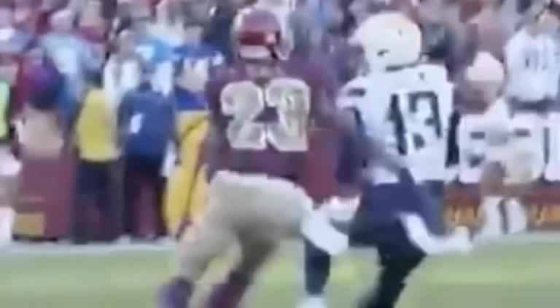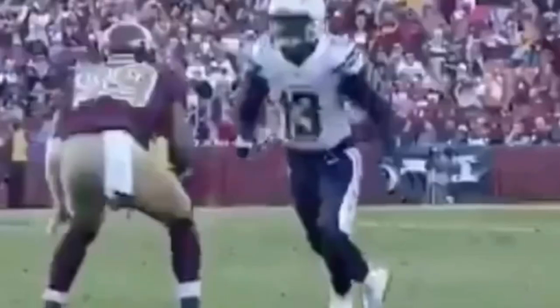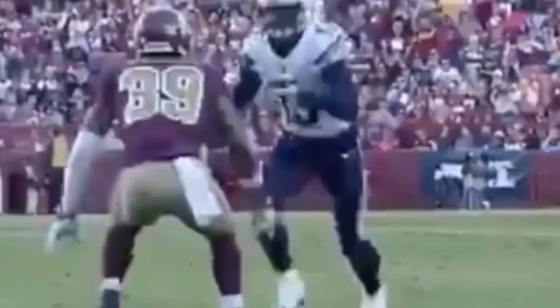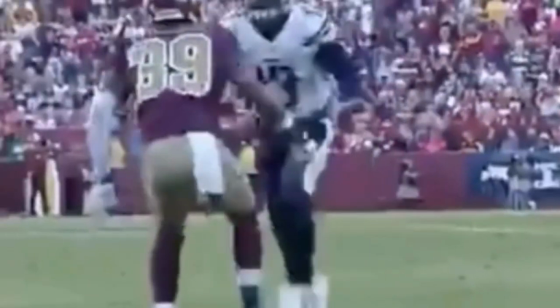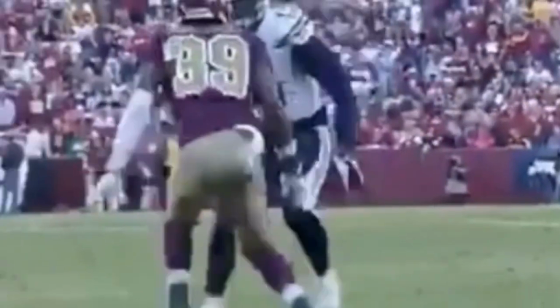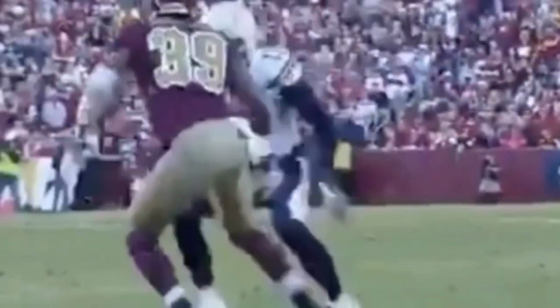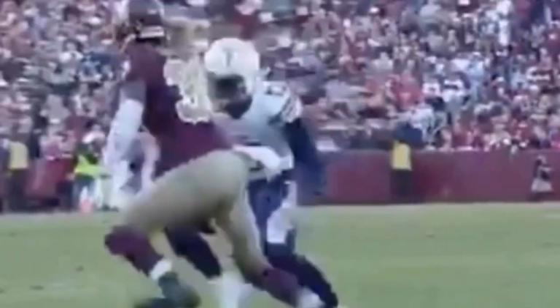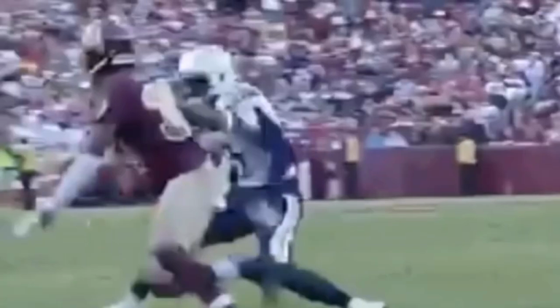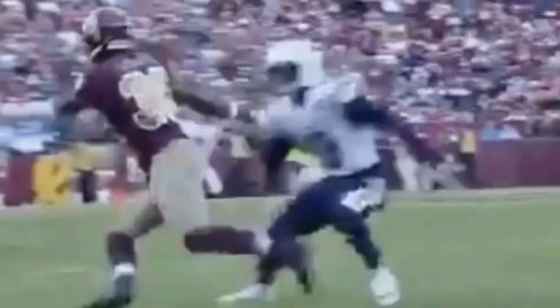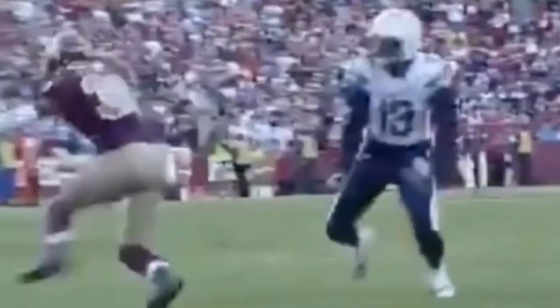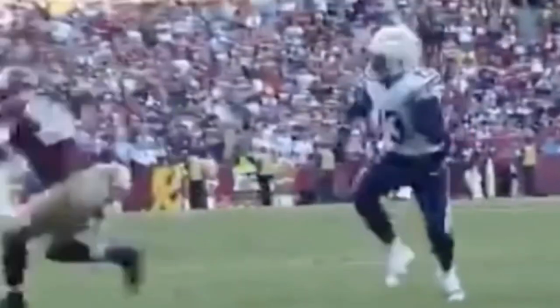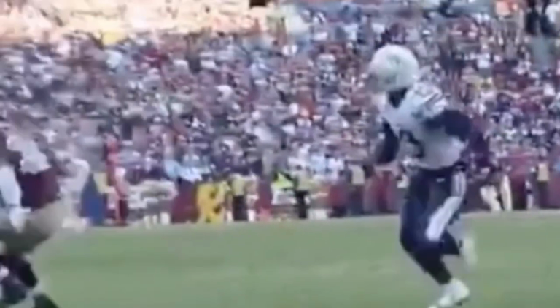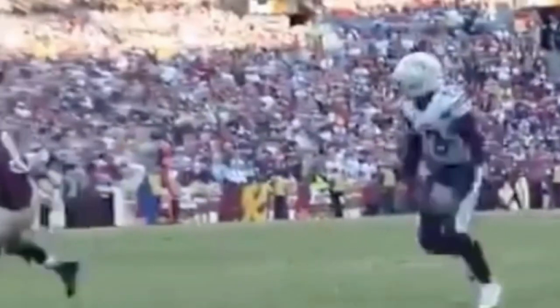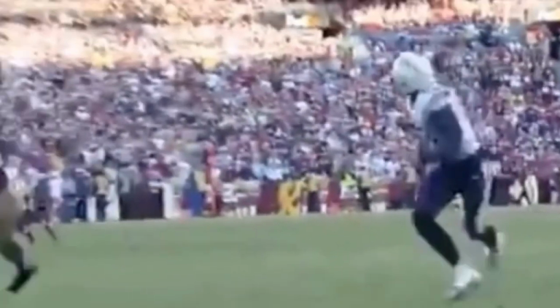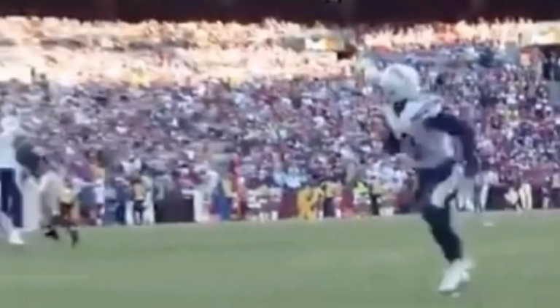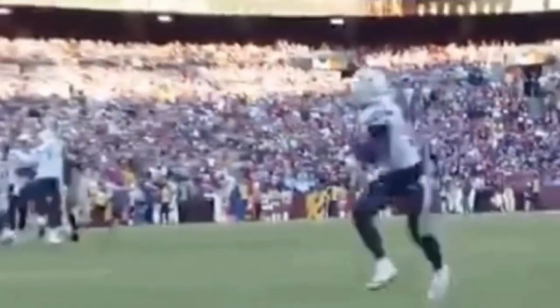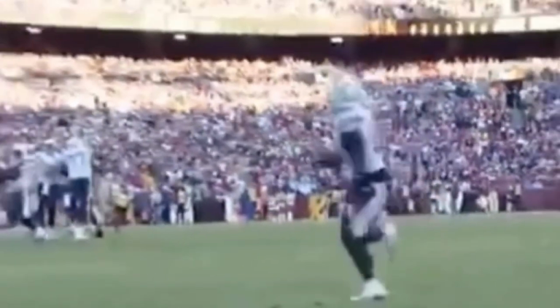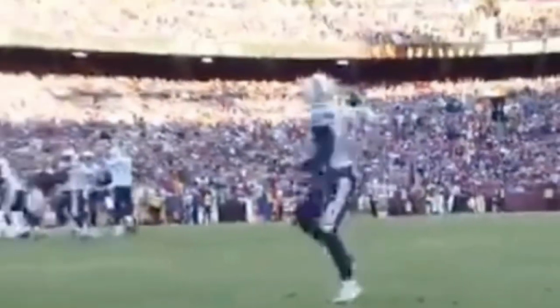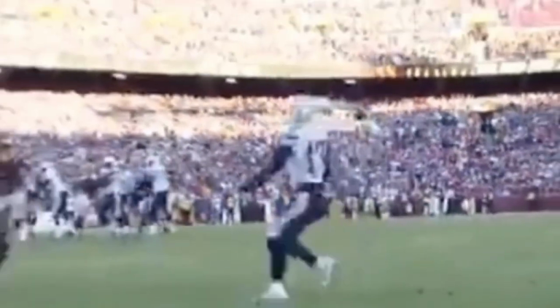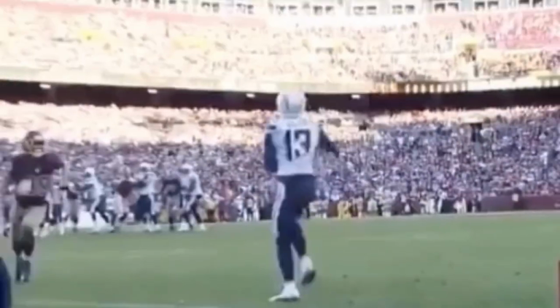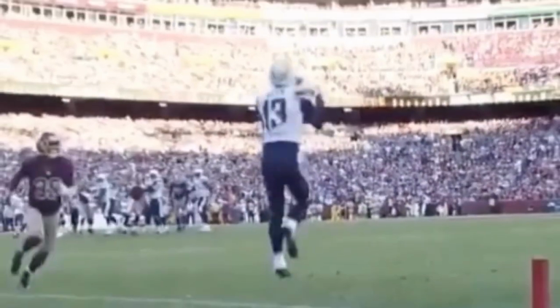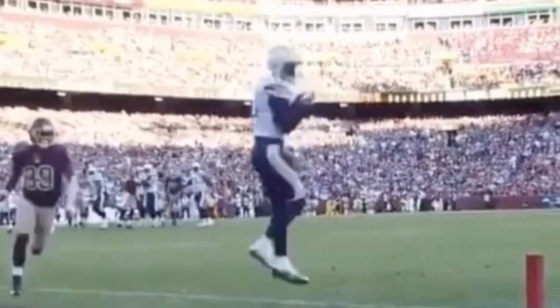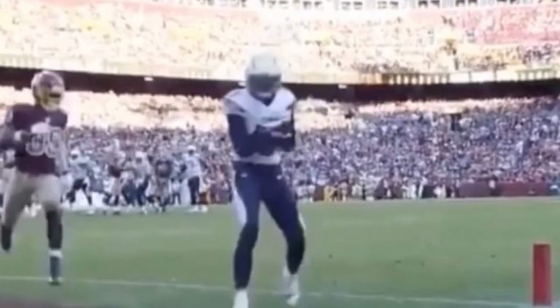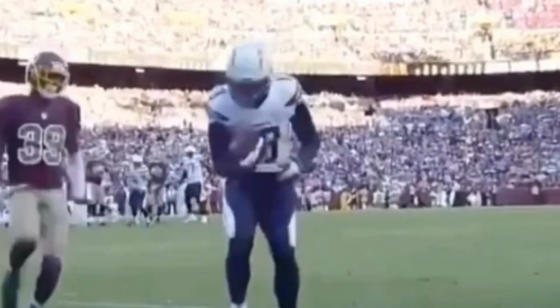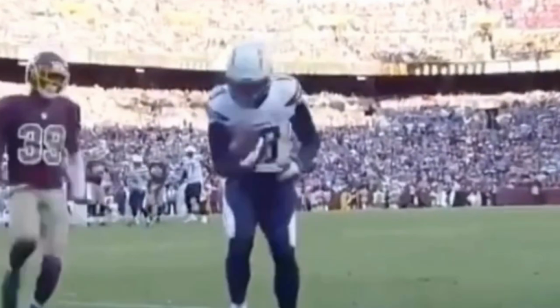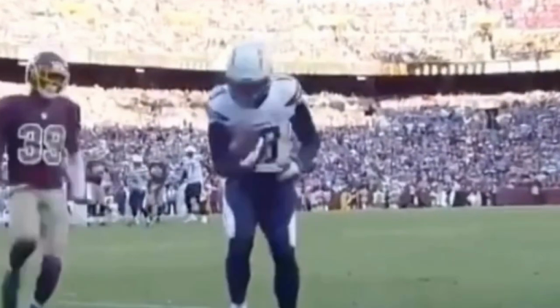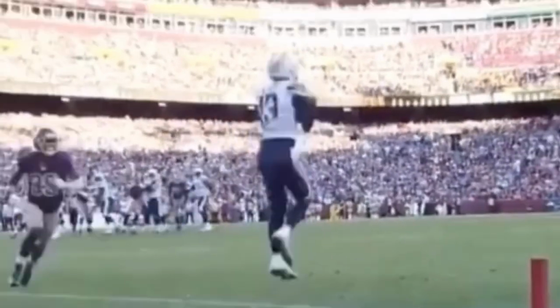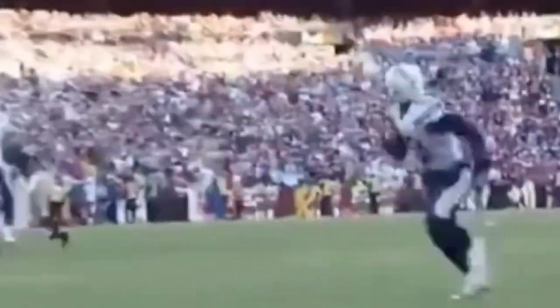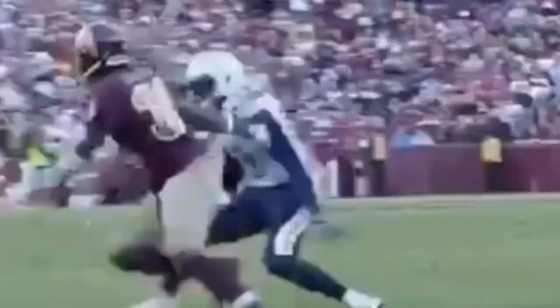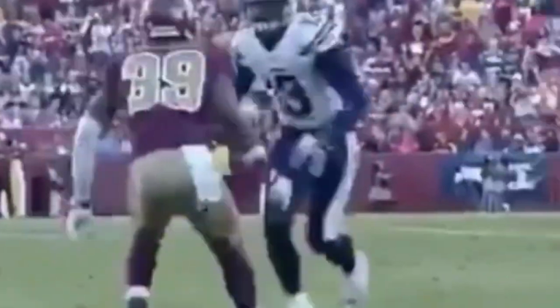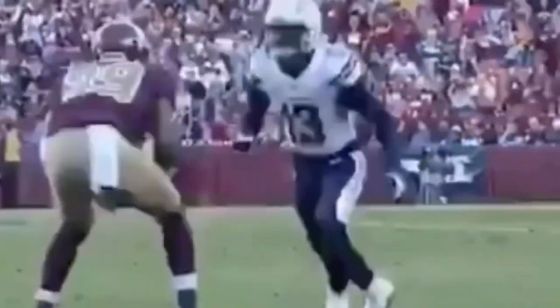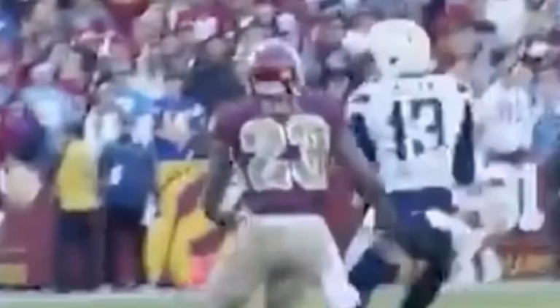All right guys, so today we're going to be looking at this release here by Keenan Allen. We're going to talk about how you want to close the gap with this DB and then a move and the technique behind this move to make a play.